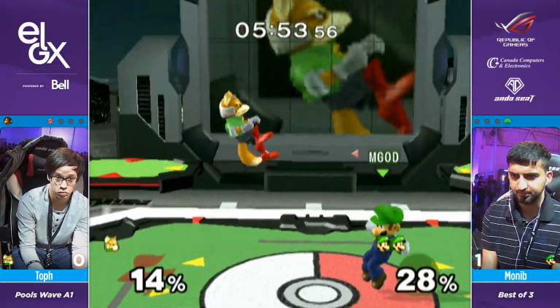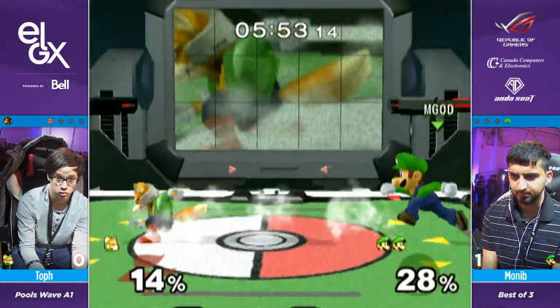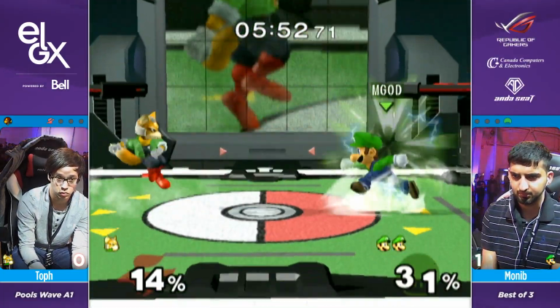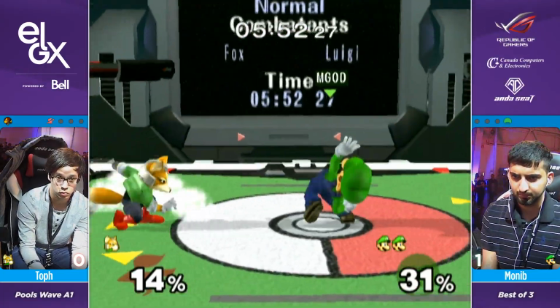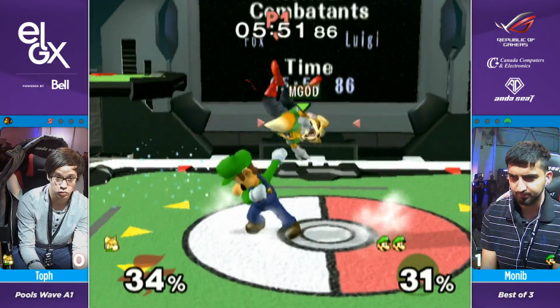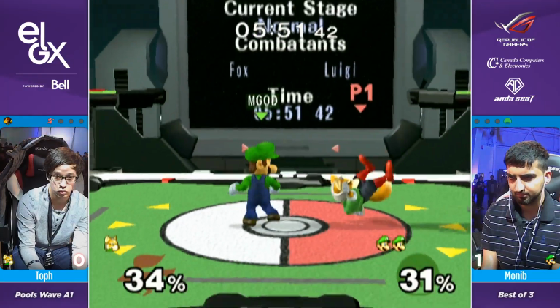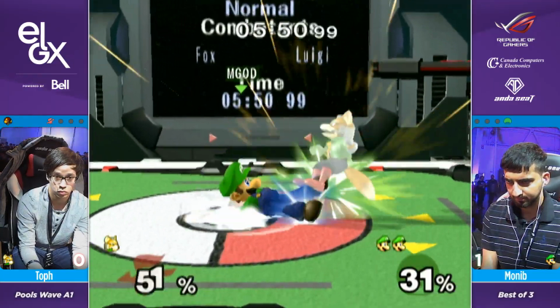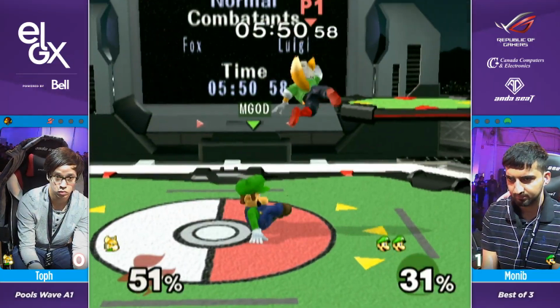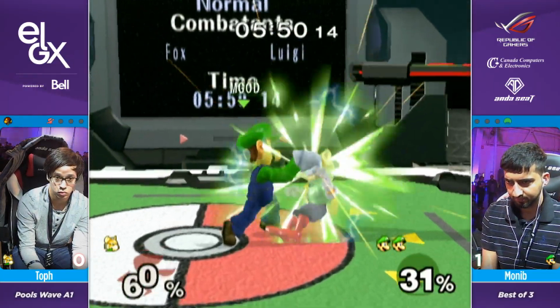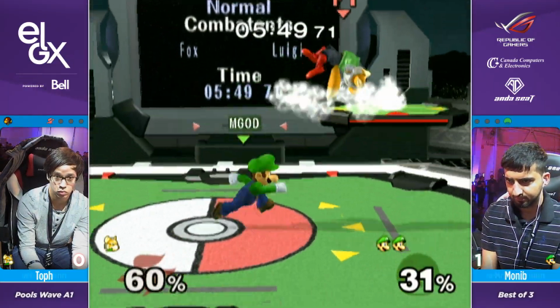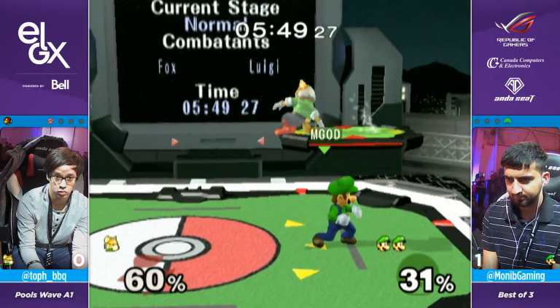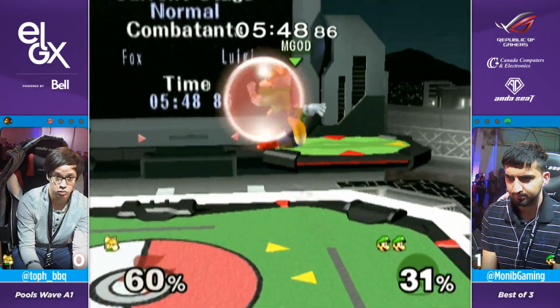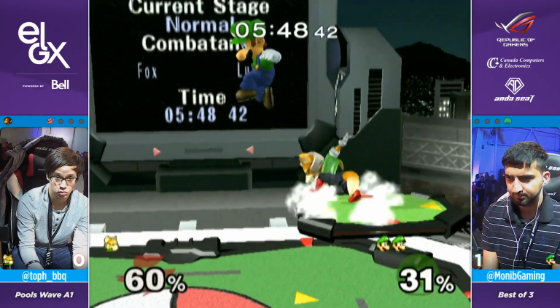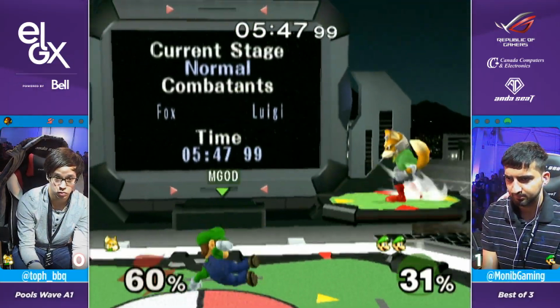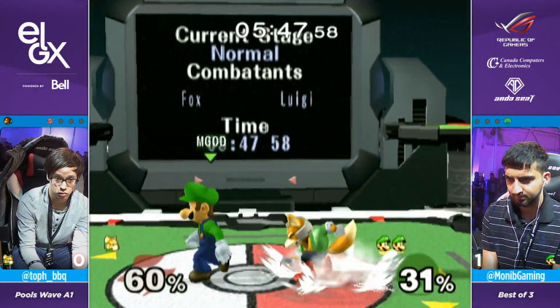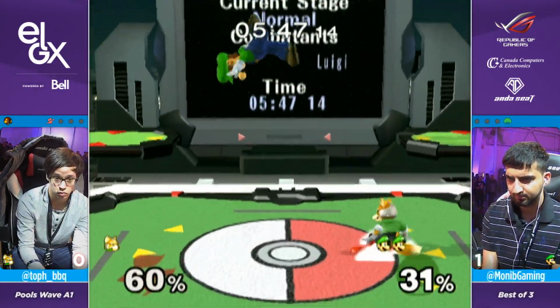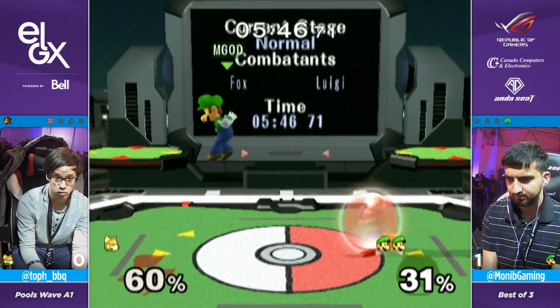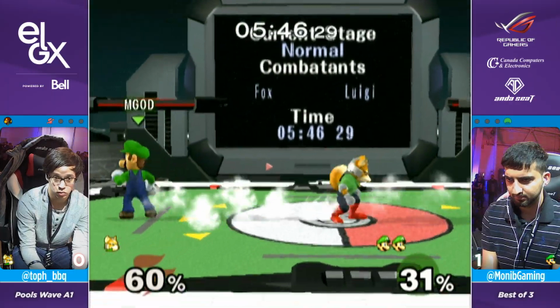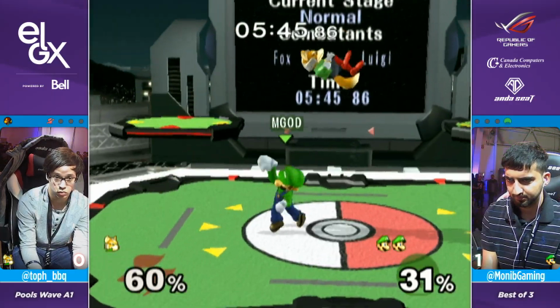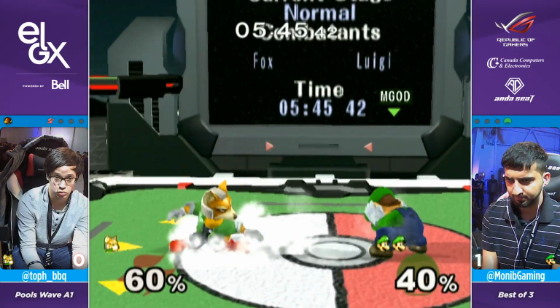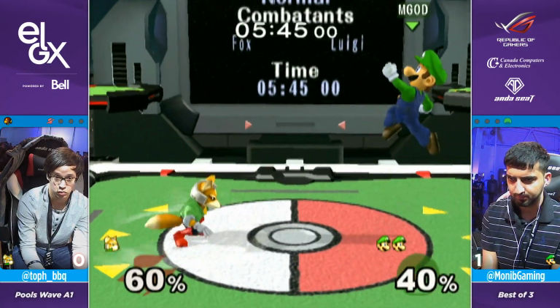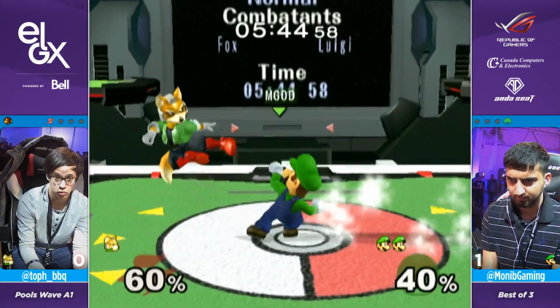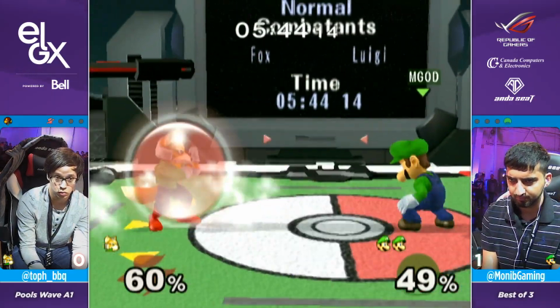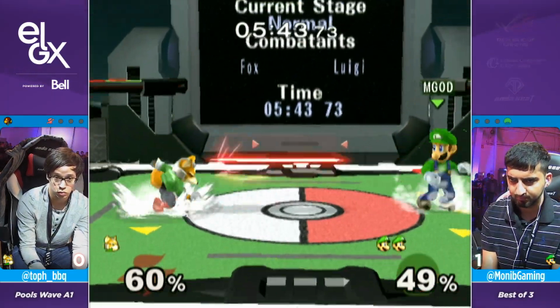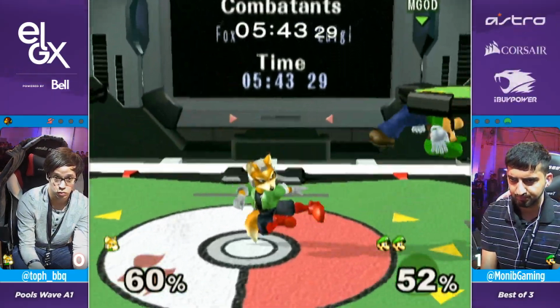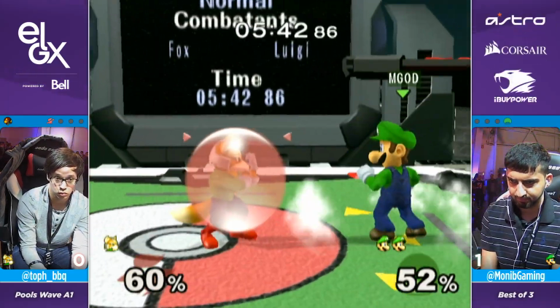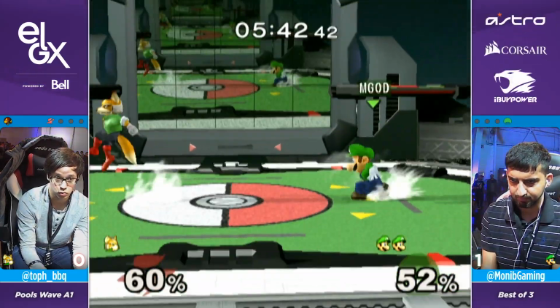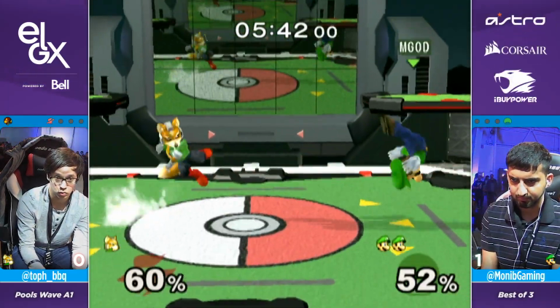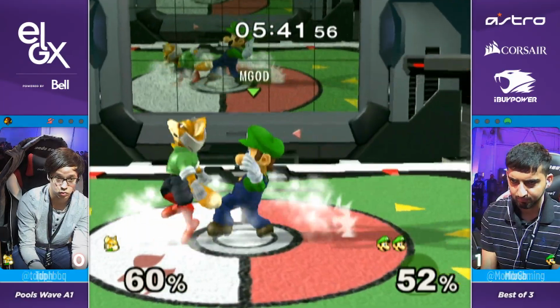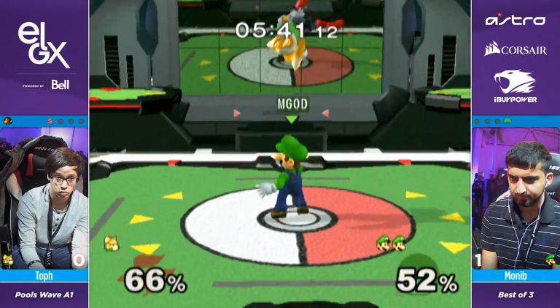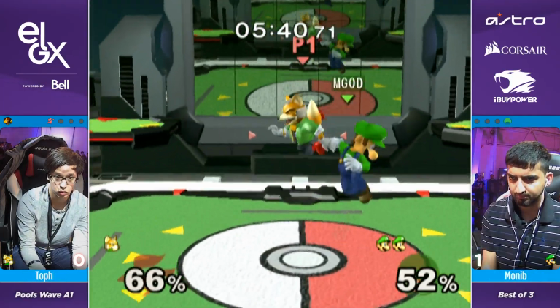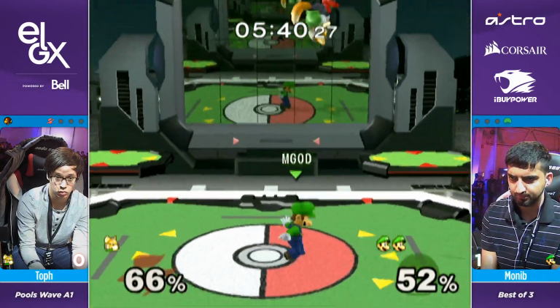He knows that up throw up air does not work on Luigi — he will nair you. They just charged the down B — Monim is going in. These wavedash mix-ups are getting Toph. He gets the grab but no conversion — probably thought he was going to DI slightly differently.